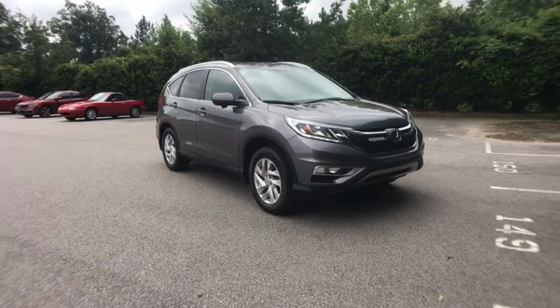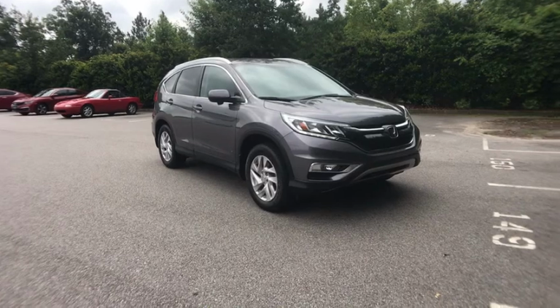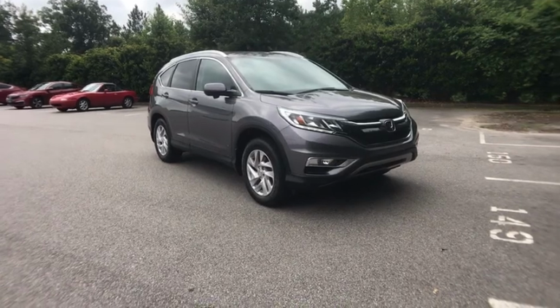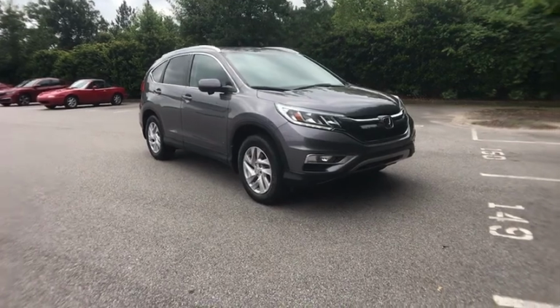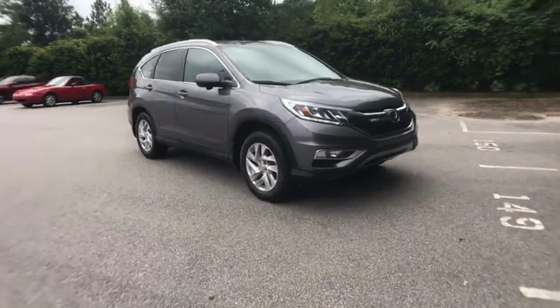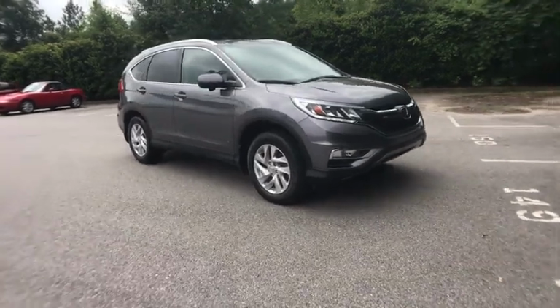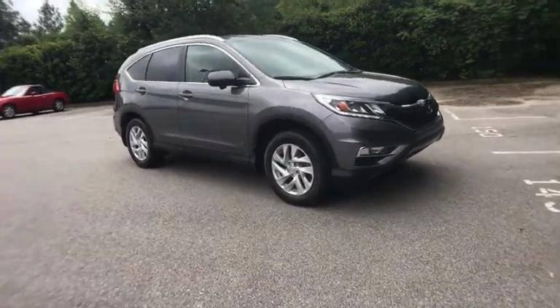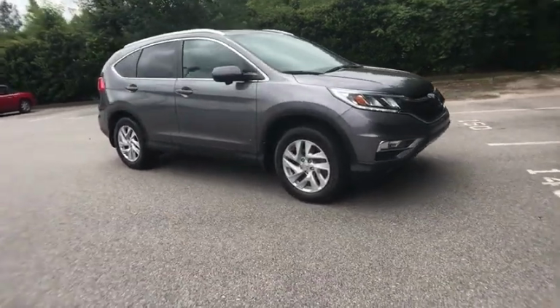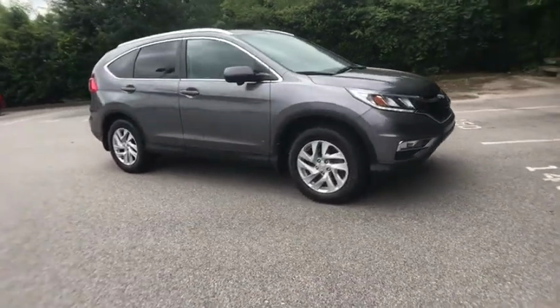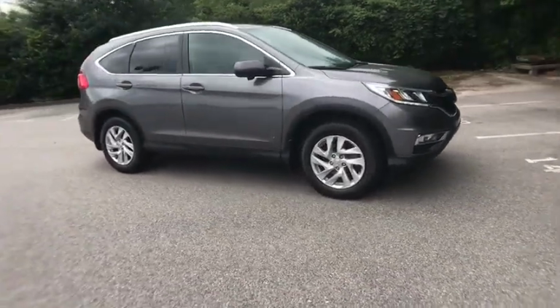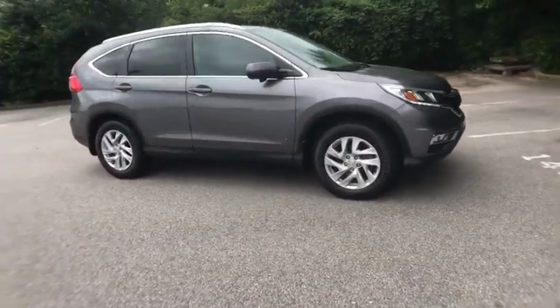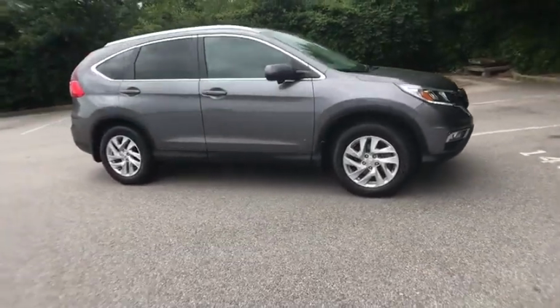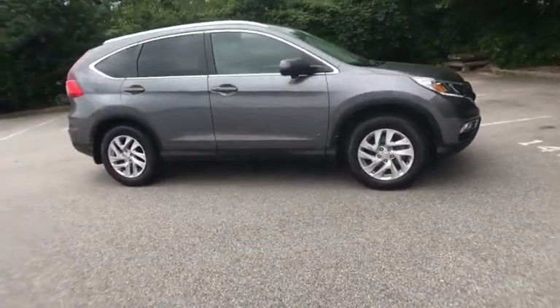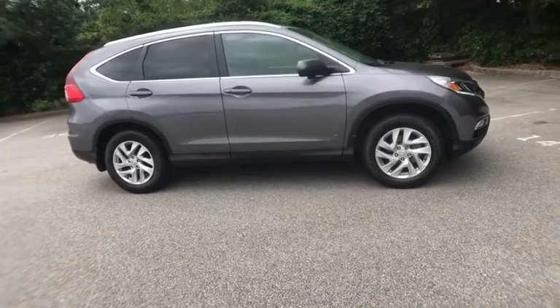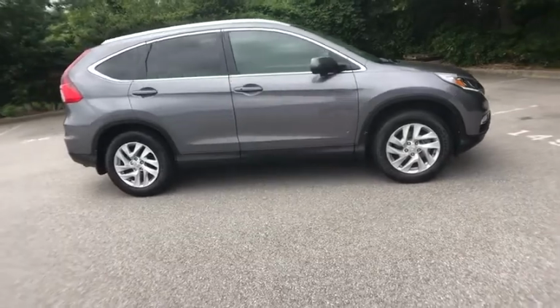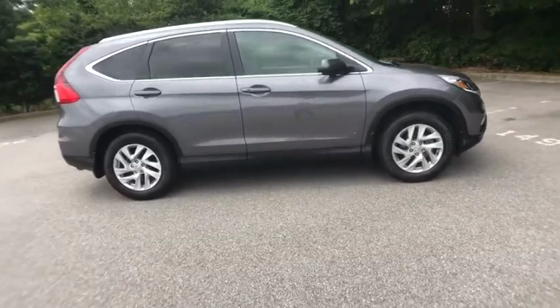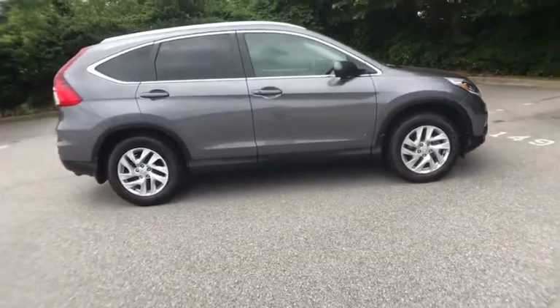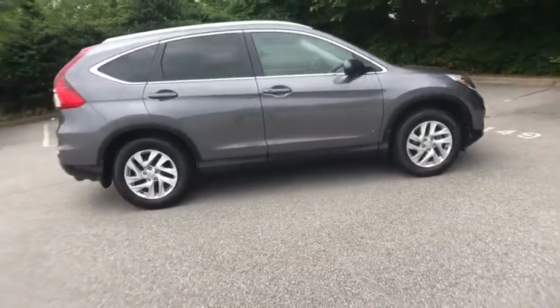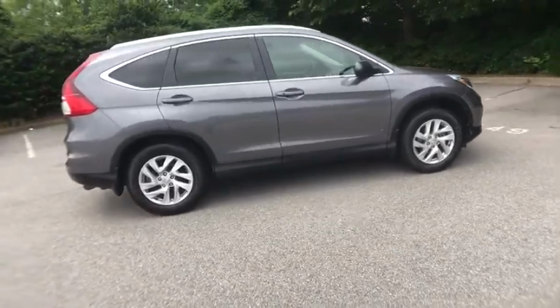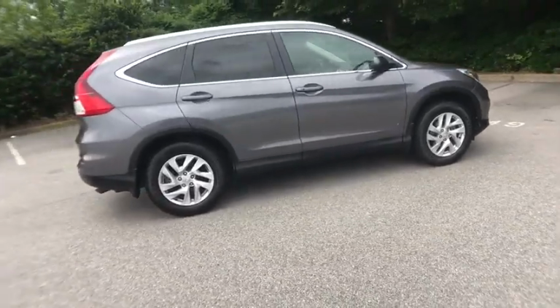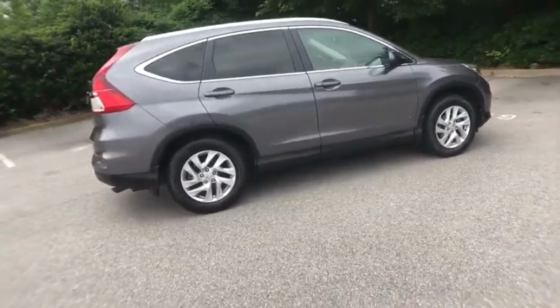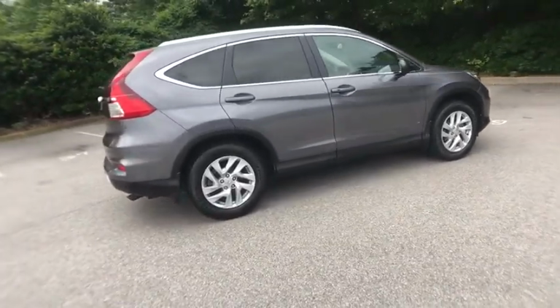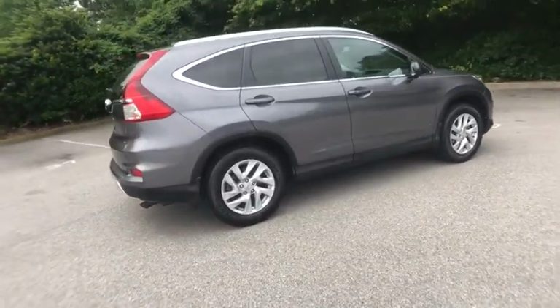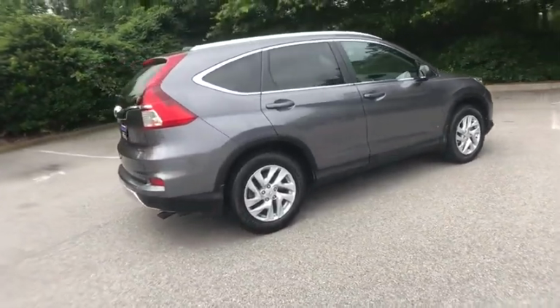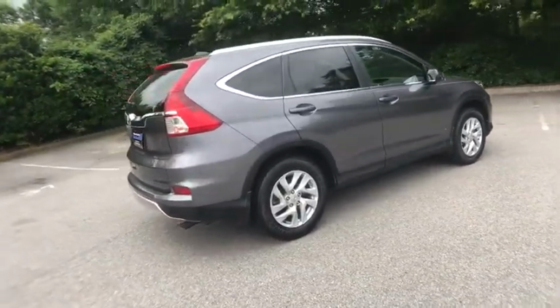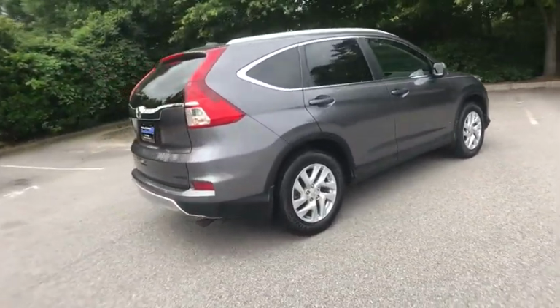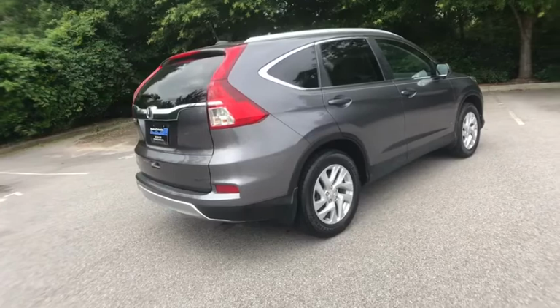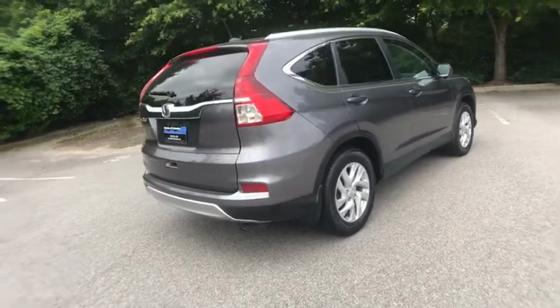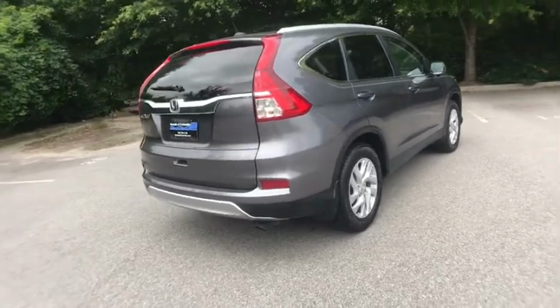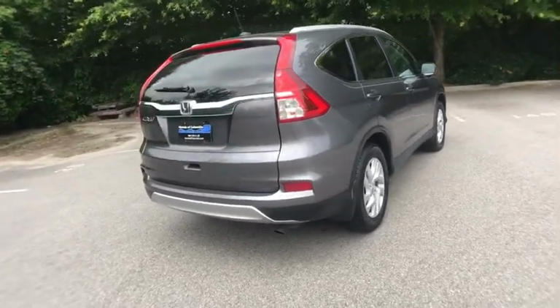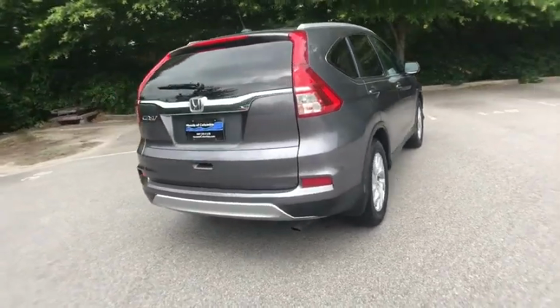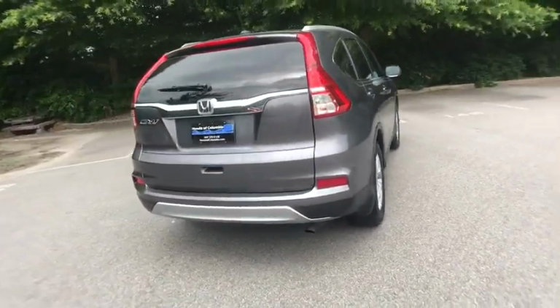Make a great choice today with the 2015 Honda CRV — a top recommended vehicle because of its car-like driving manners, good value, cool technology, and comfy interior.